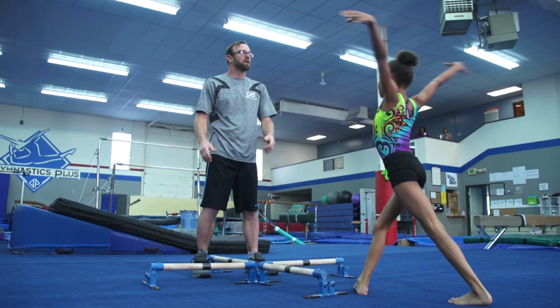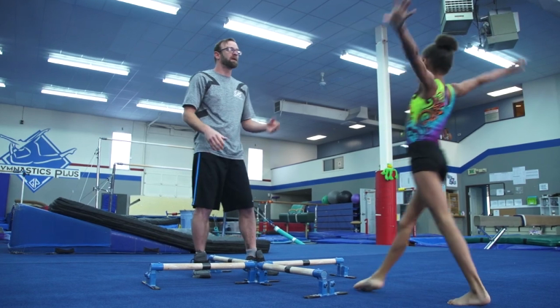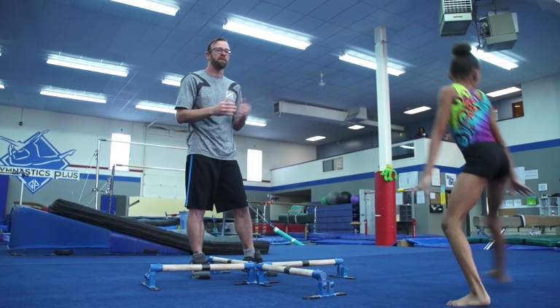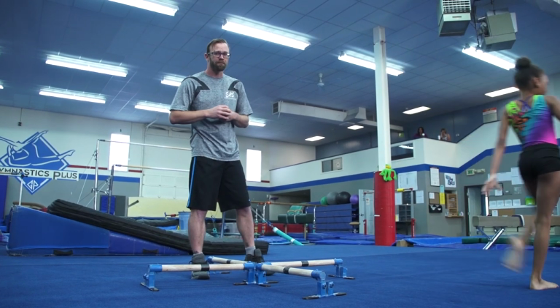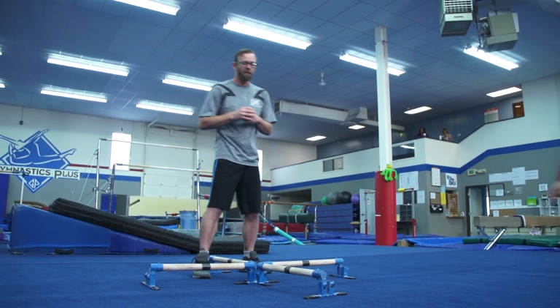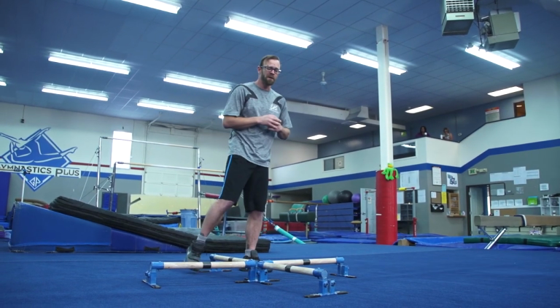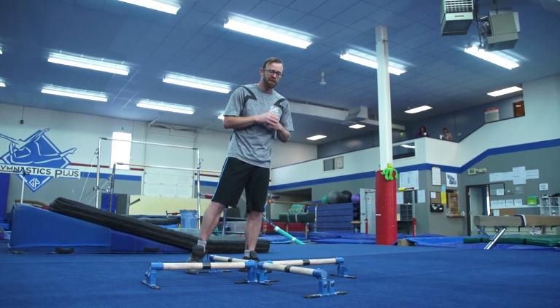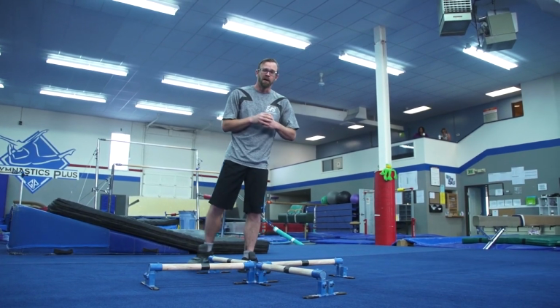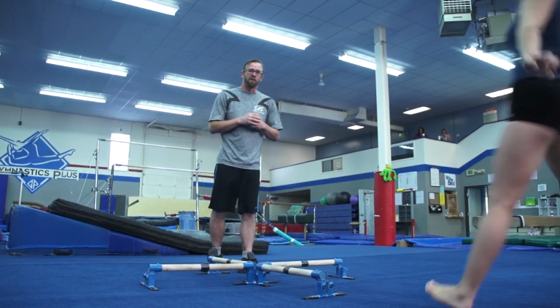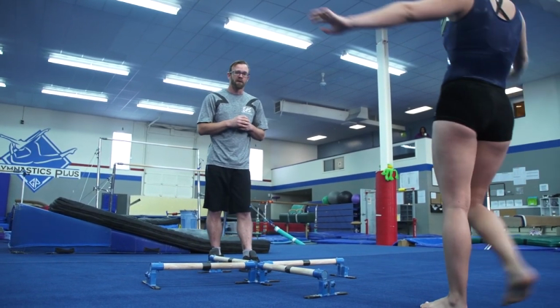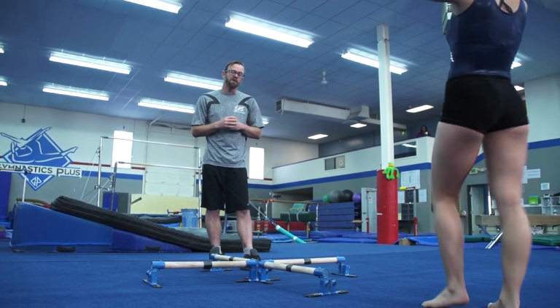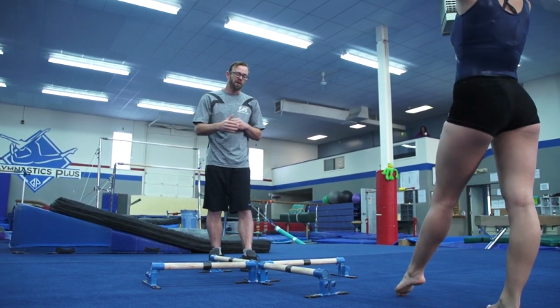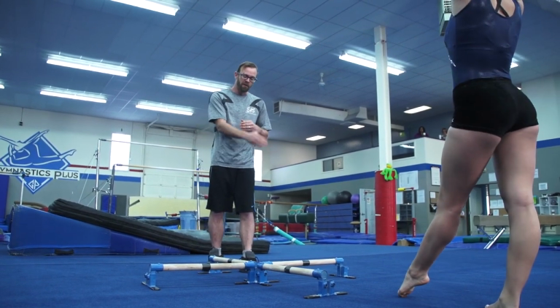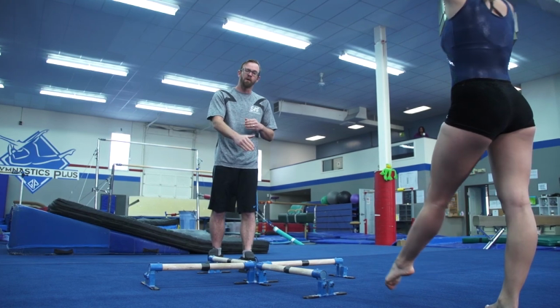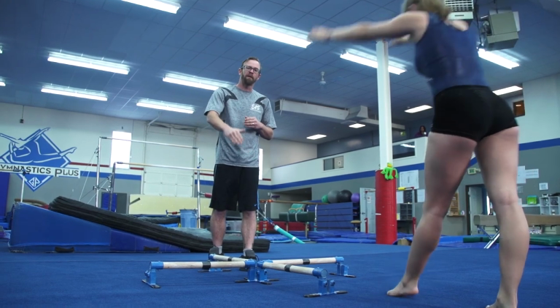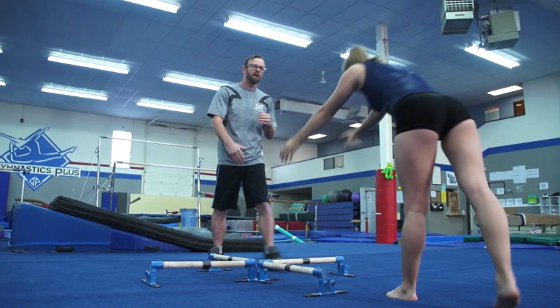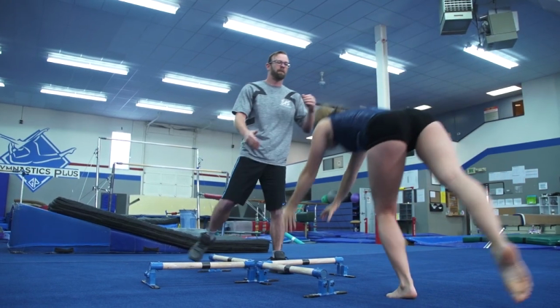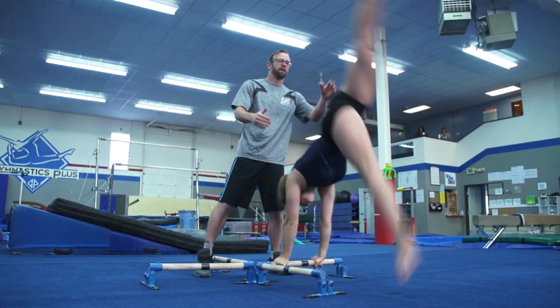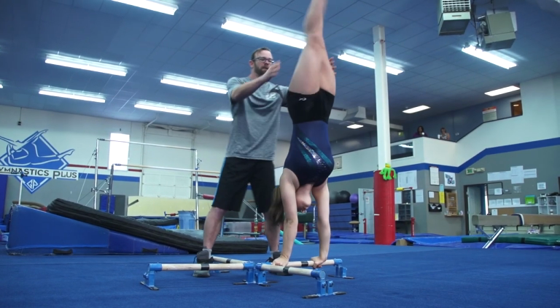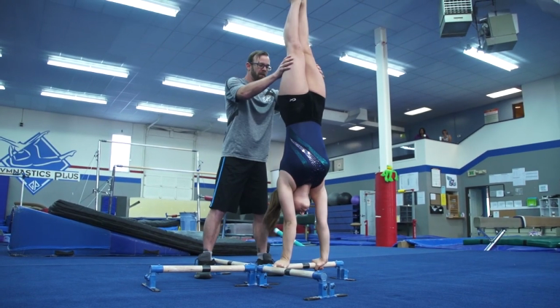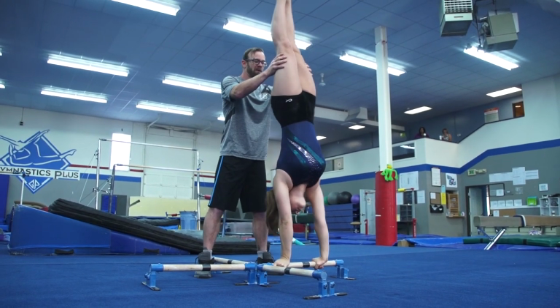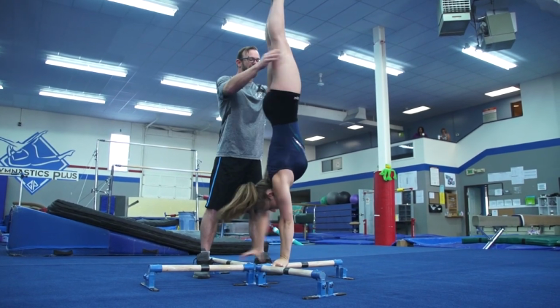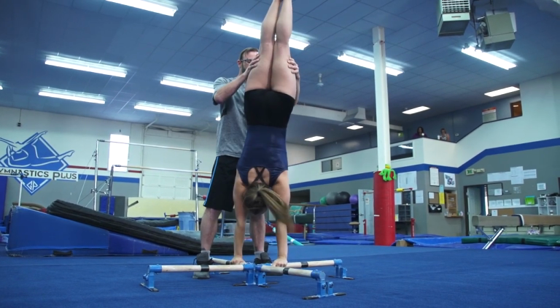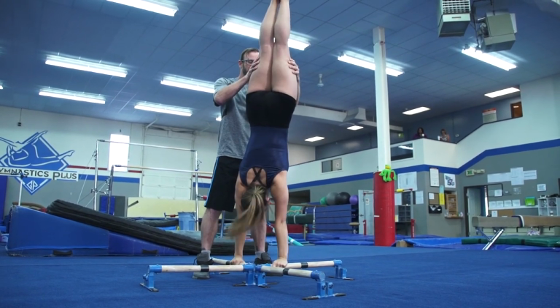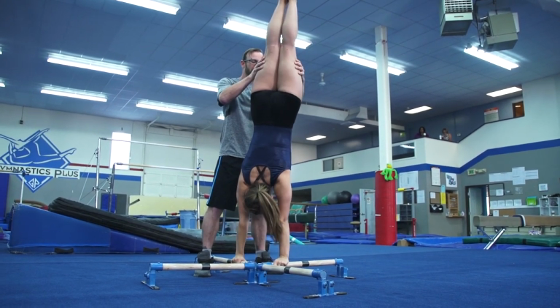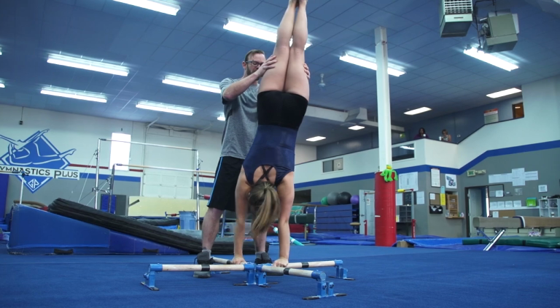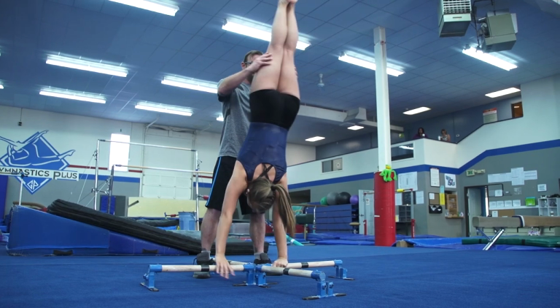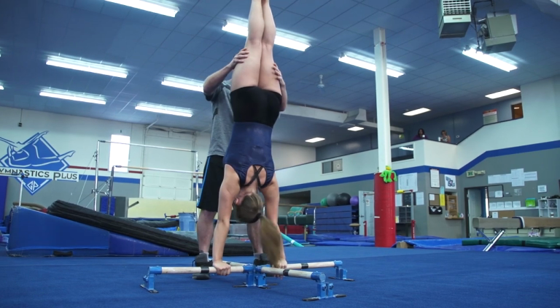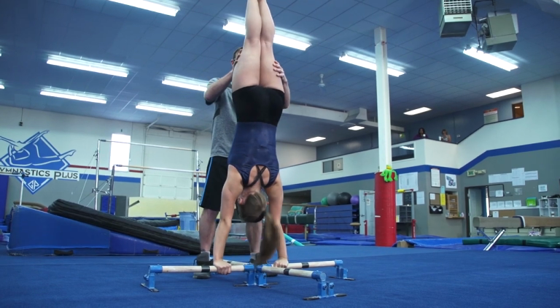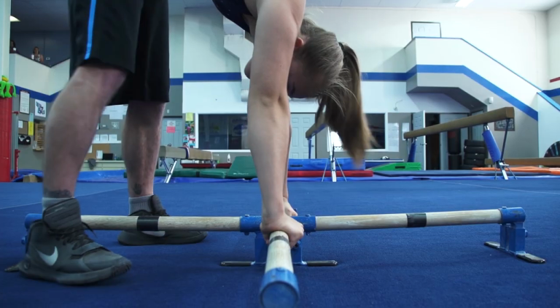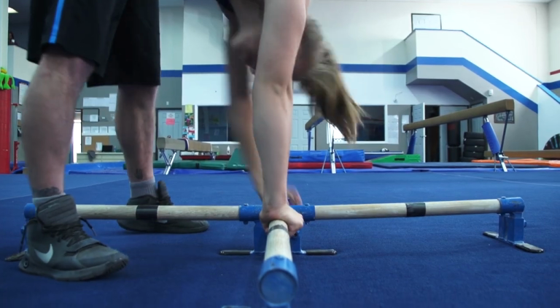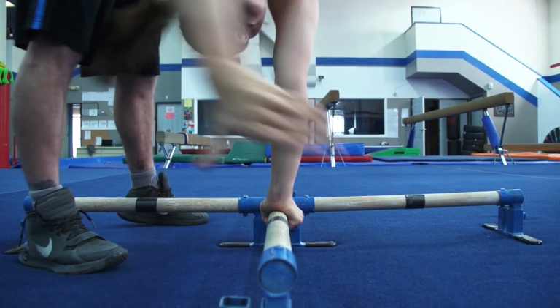Then we're going to have Delenn come in. She's a lefty, and what we're actually going to do is go through the quarter of the half pirouette so she can get her balance, her weight on her arm, and we're going to go all the way through to the blind.